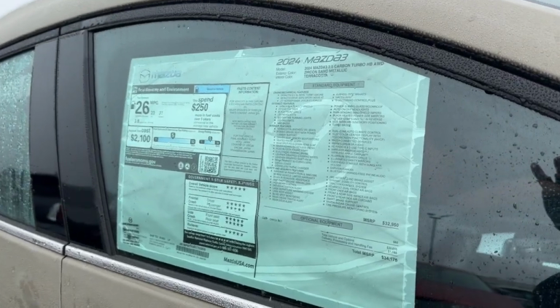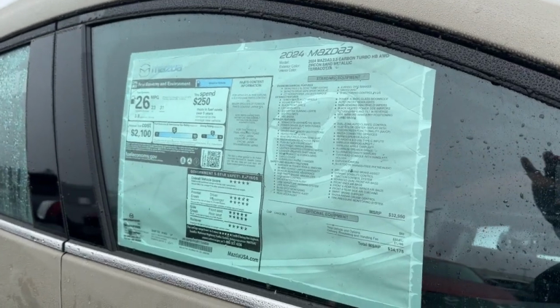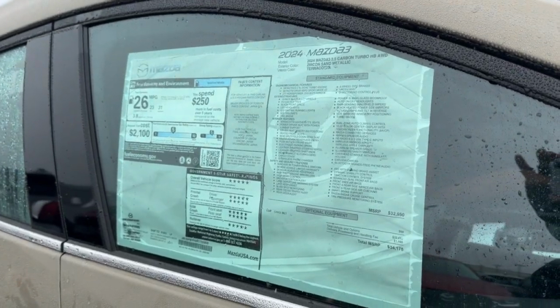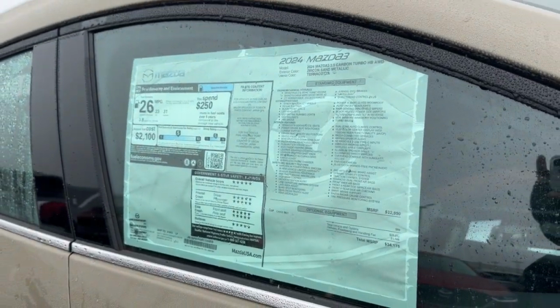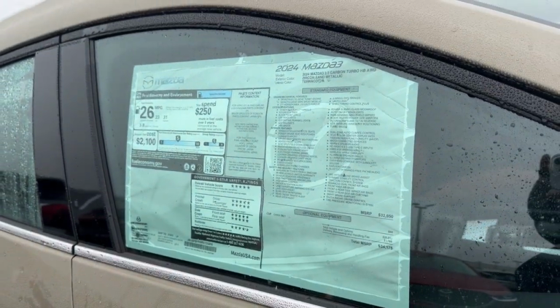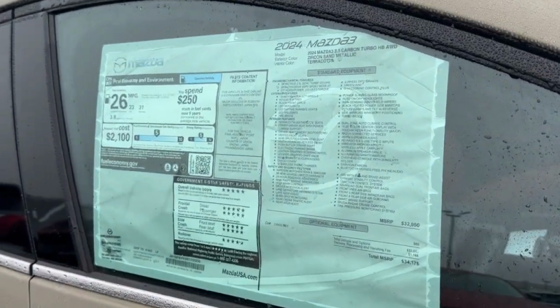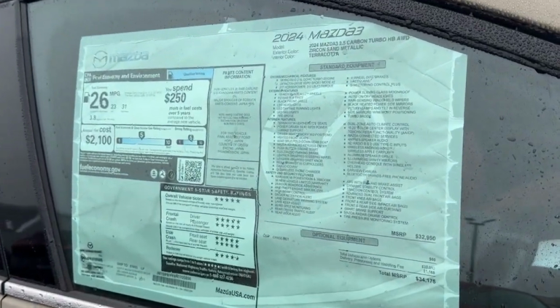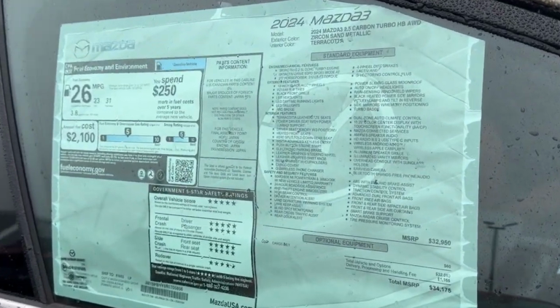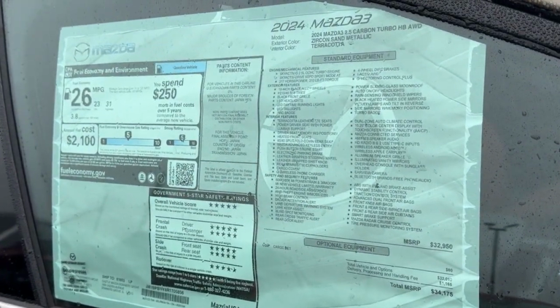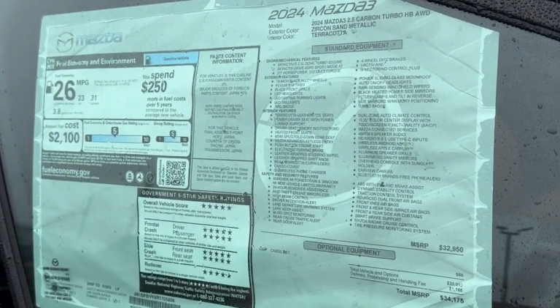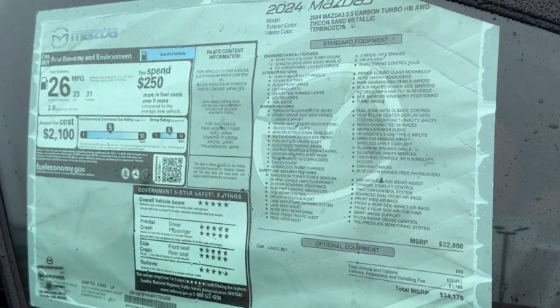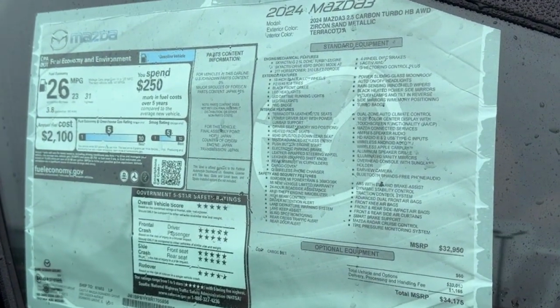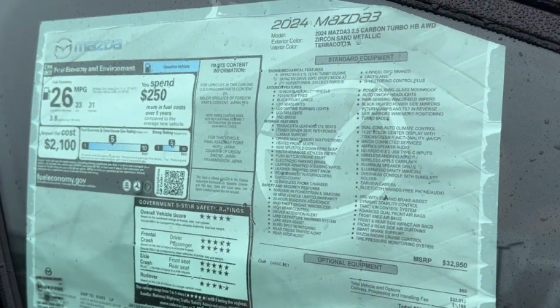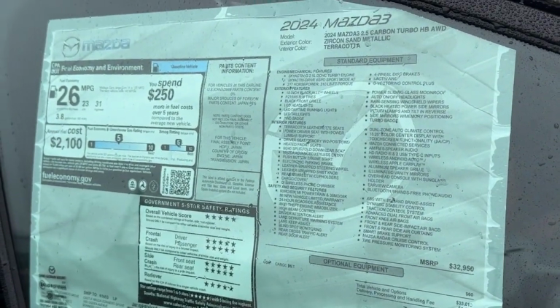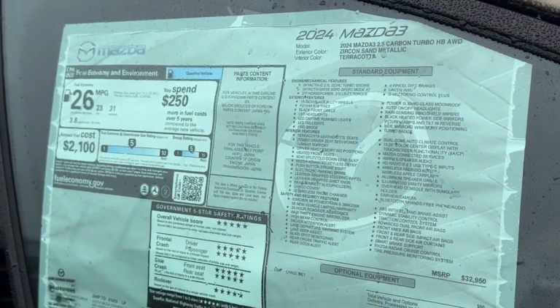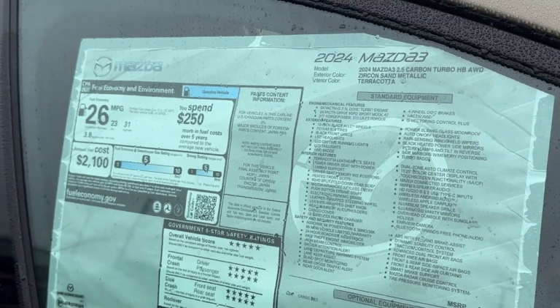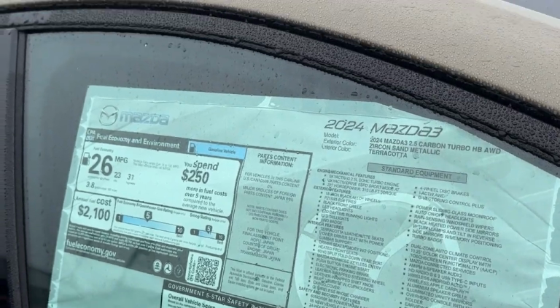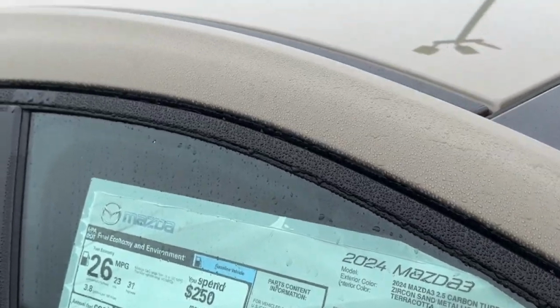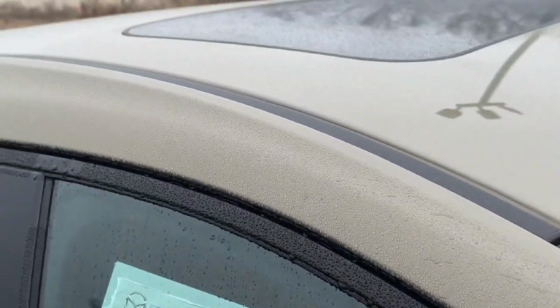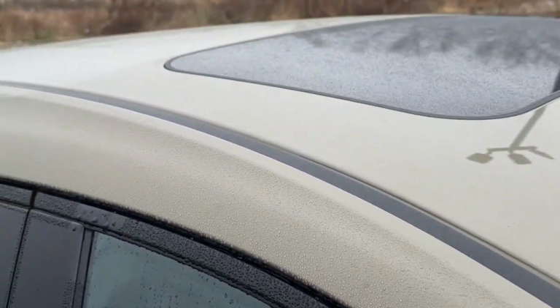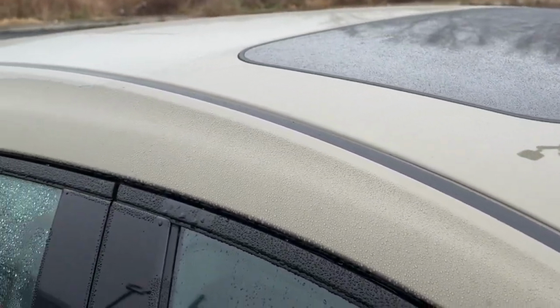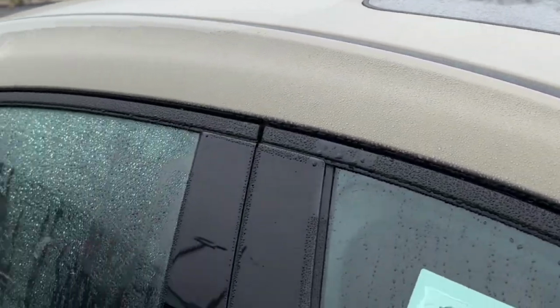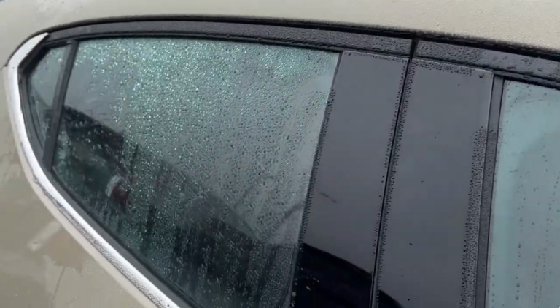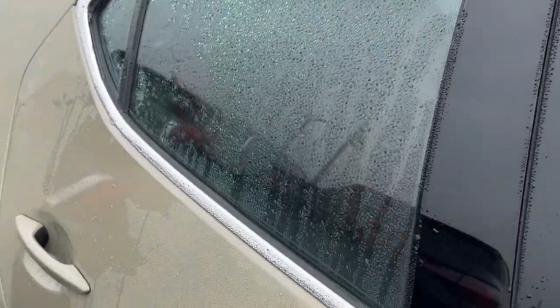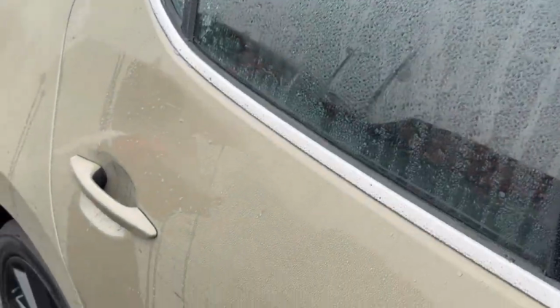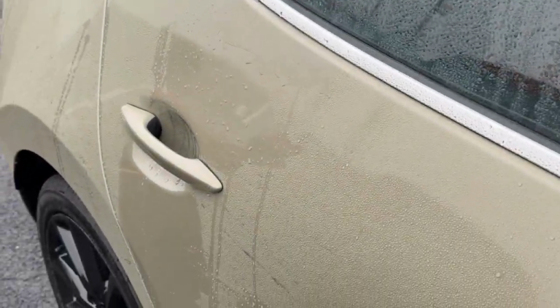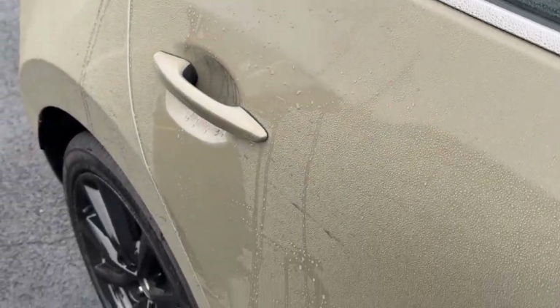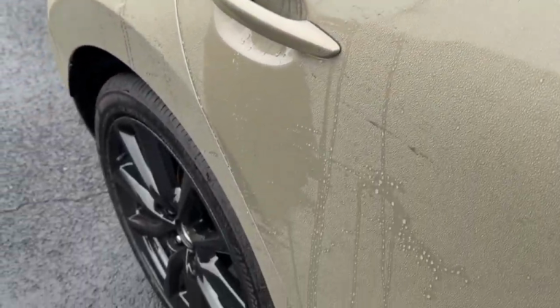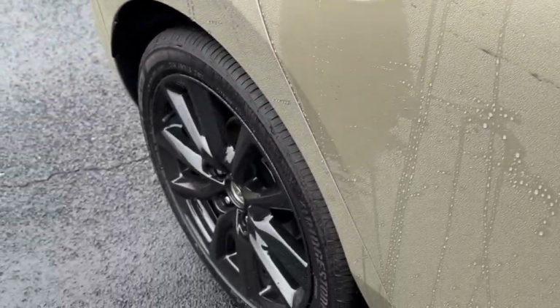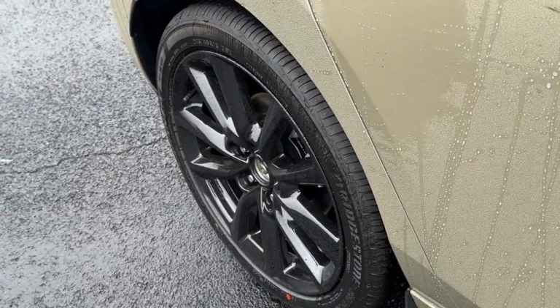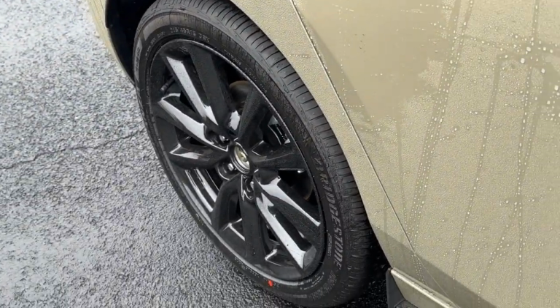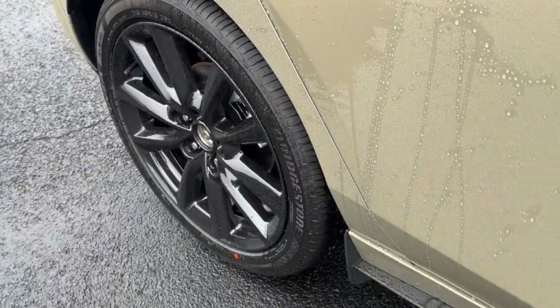Engineered to give you a balanced, quiet ride as well as exhilarating acceleration, this efficient compact offers the perfect balance of pure pleasure and convenience.